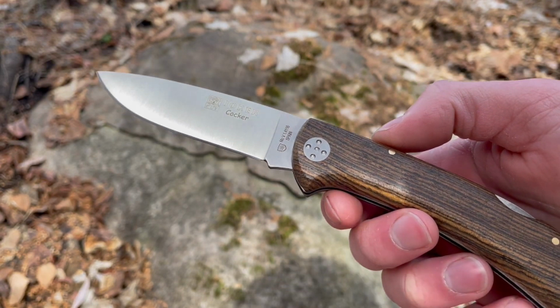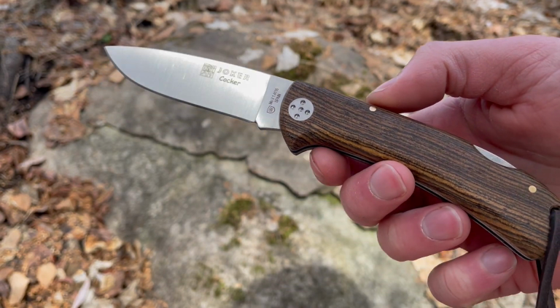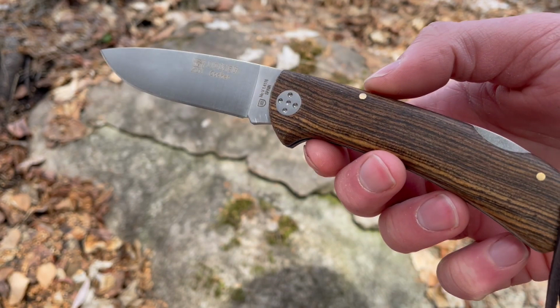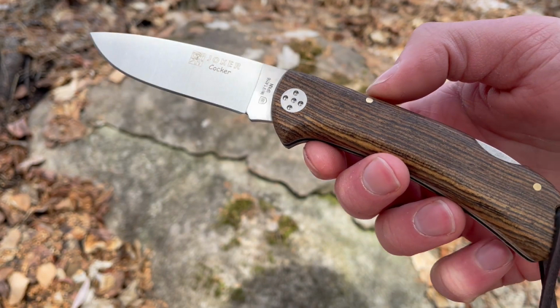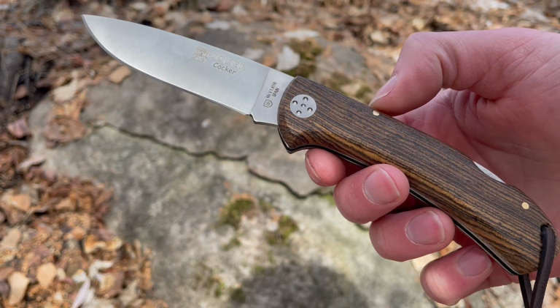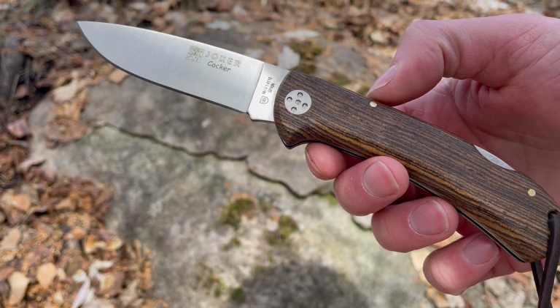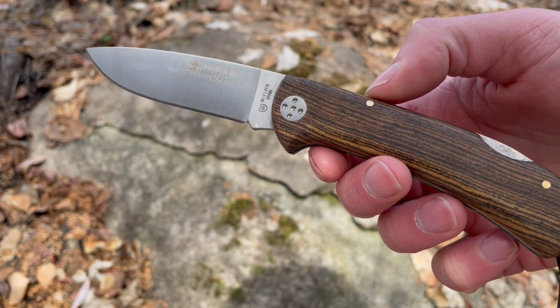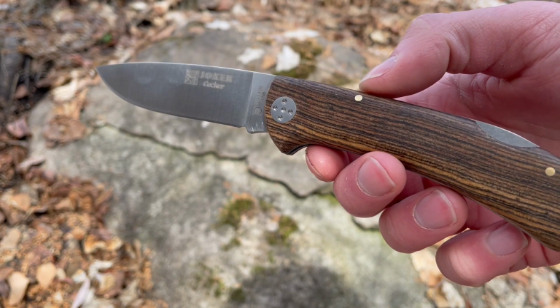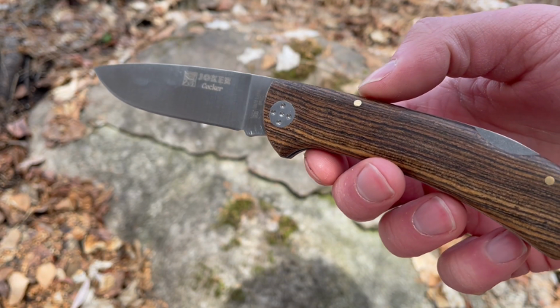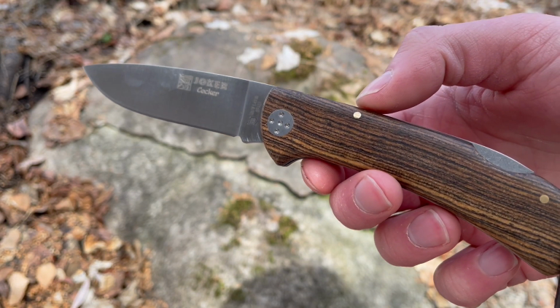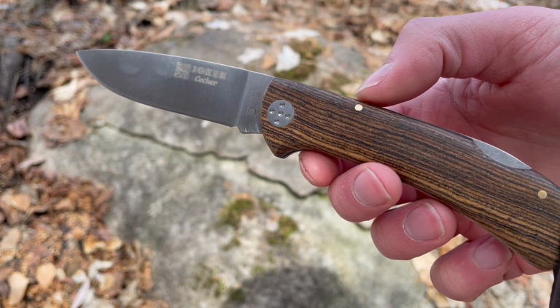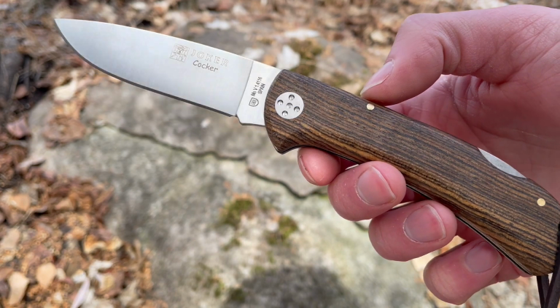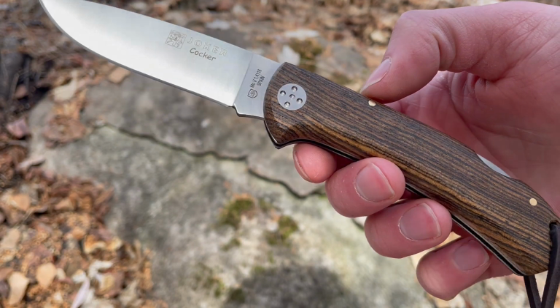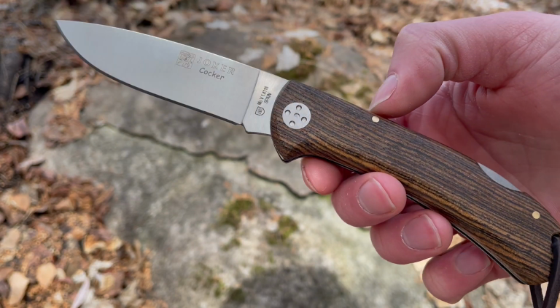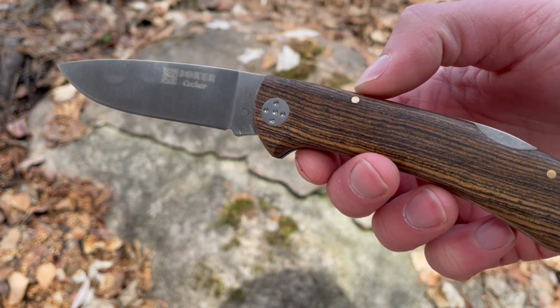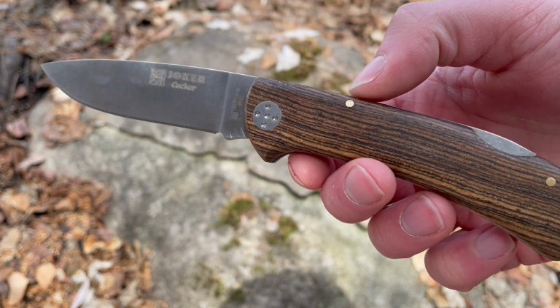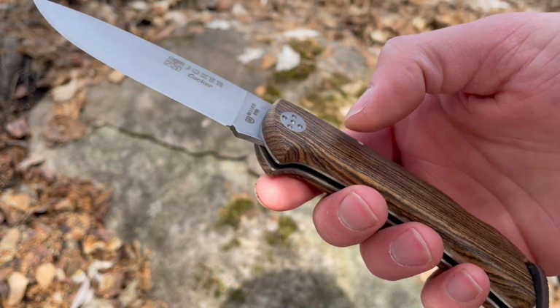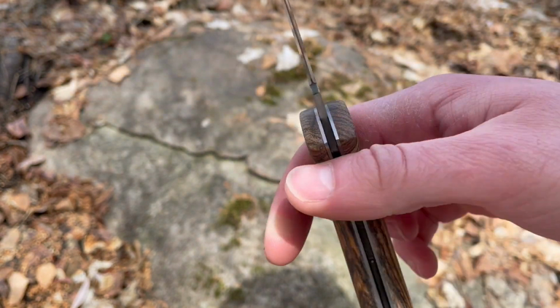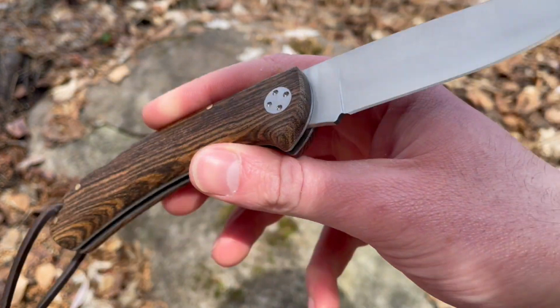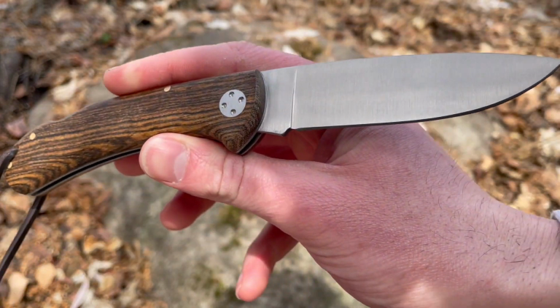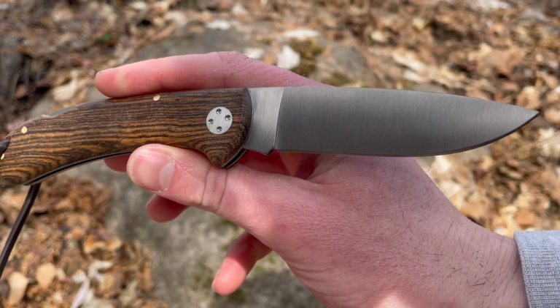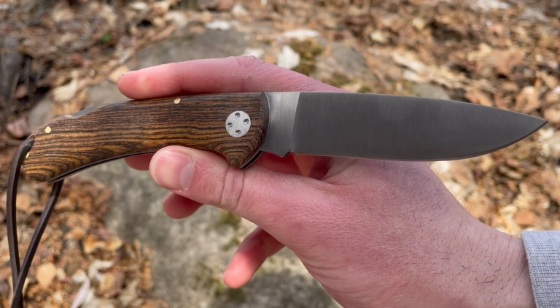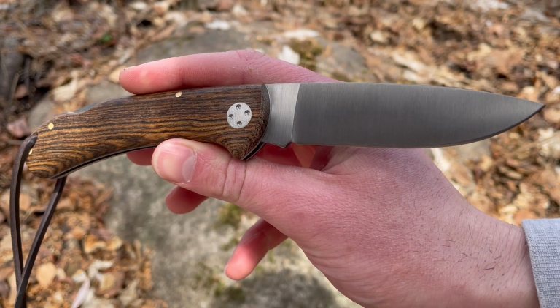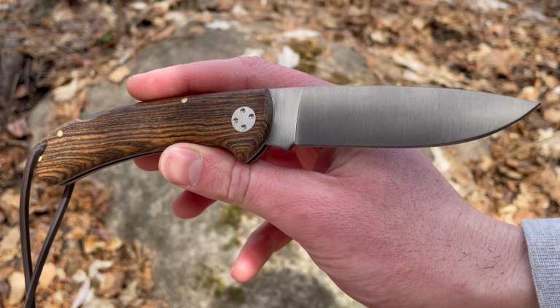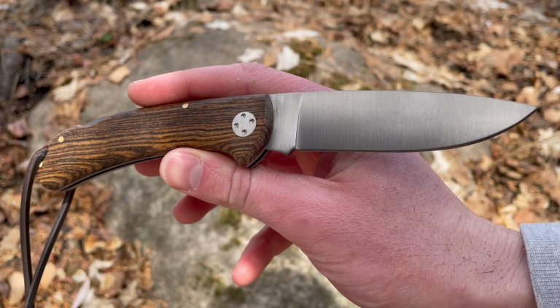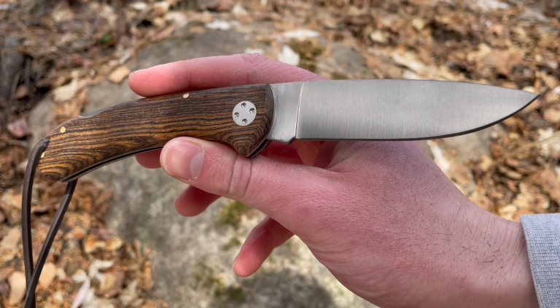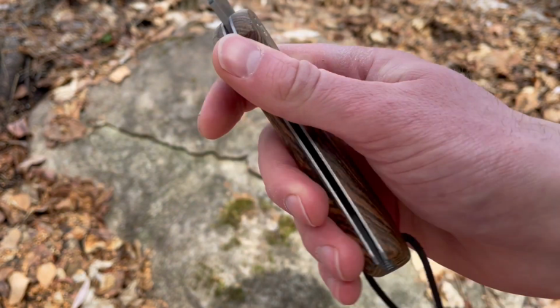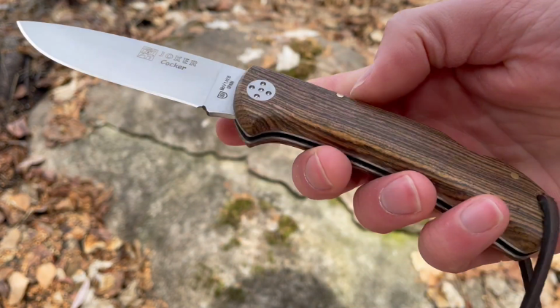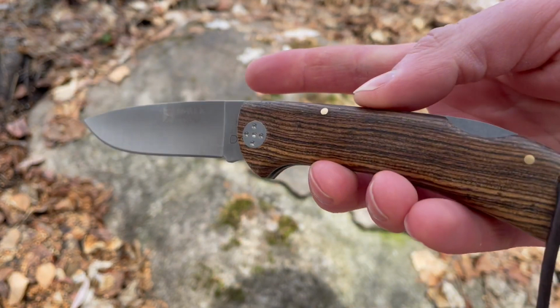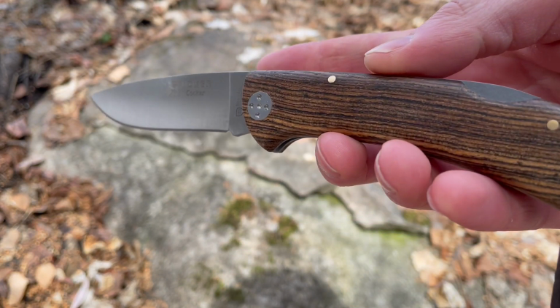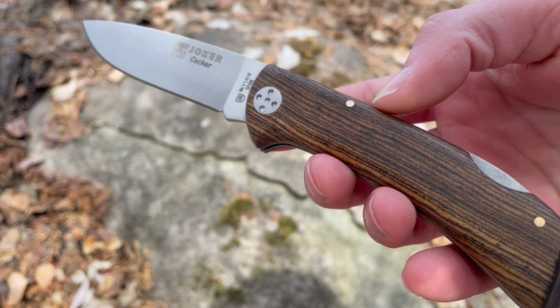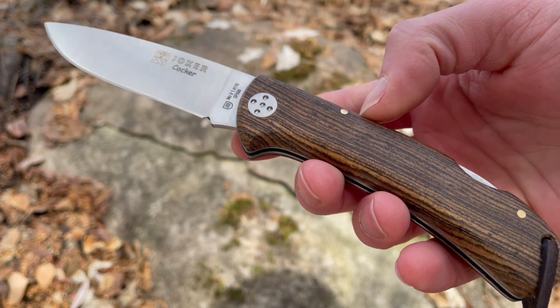This is David from bushcroftcanada.com. Got a nice little blade from Joker to show you guys today. This is the Coker — quite a nice folding blade — in the Bacoat wood and the MOVA 1.4116 steel.